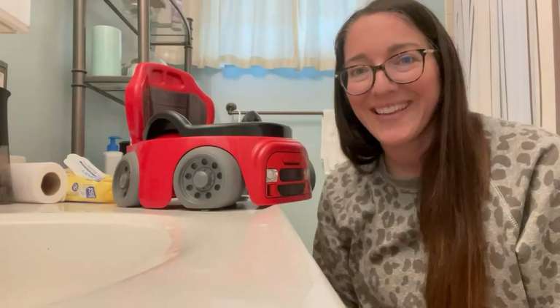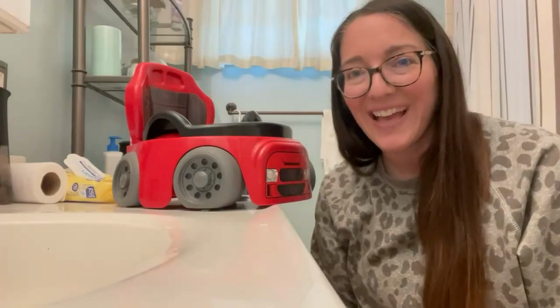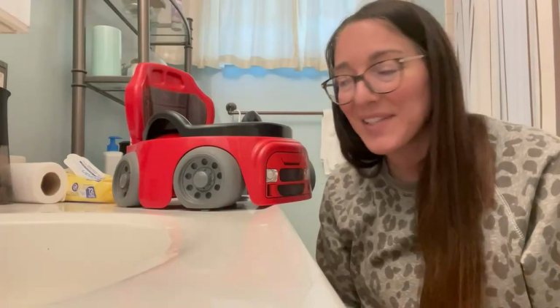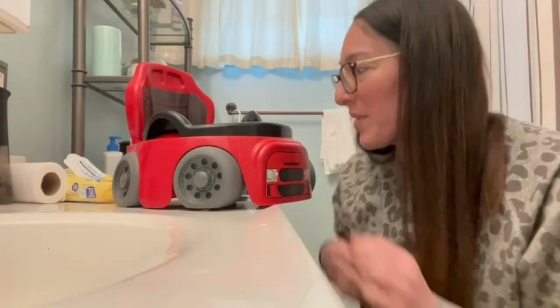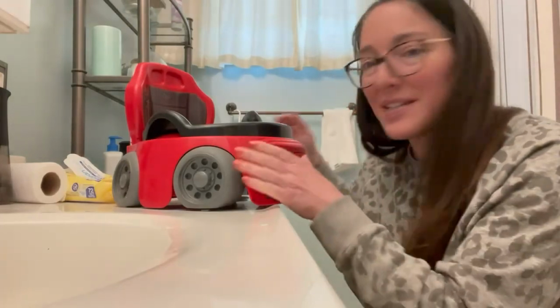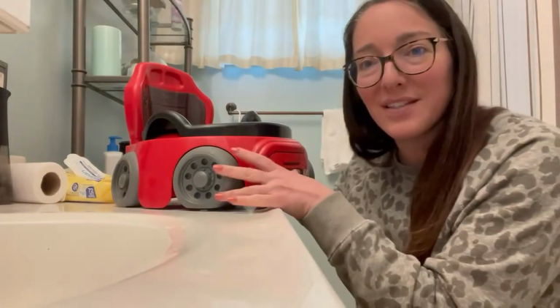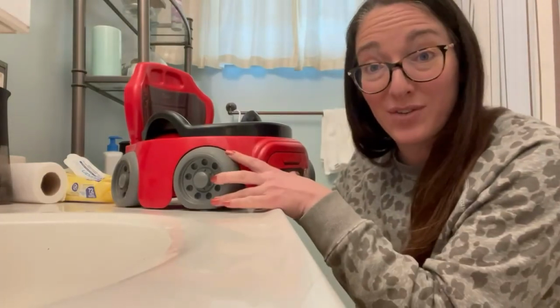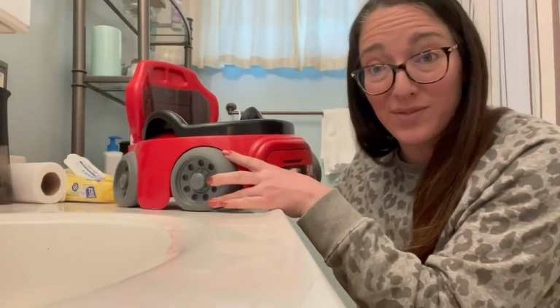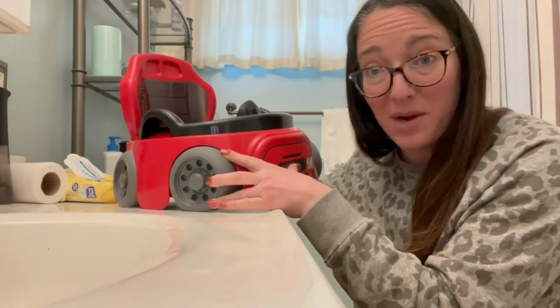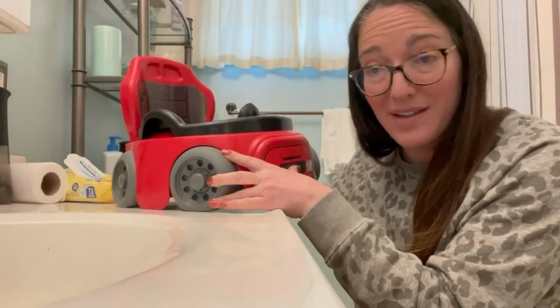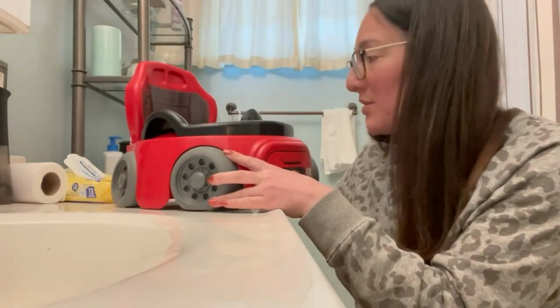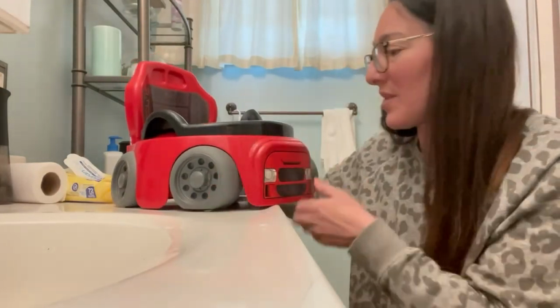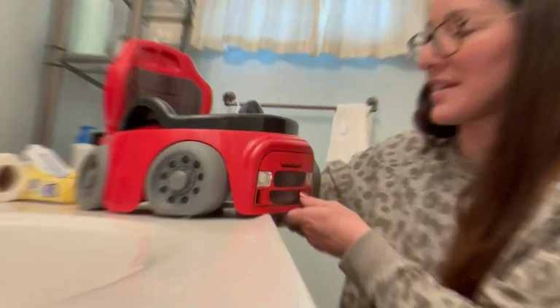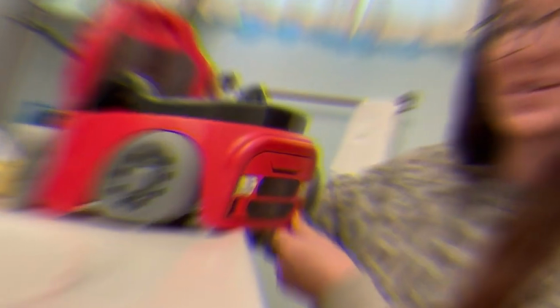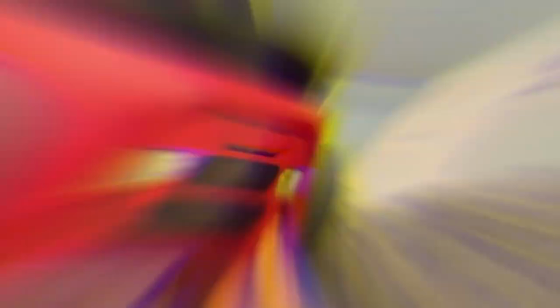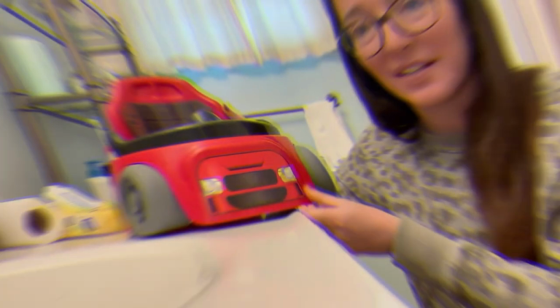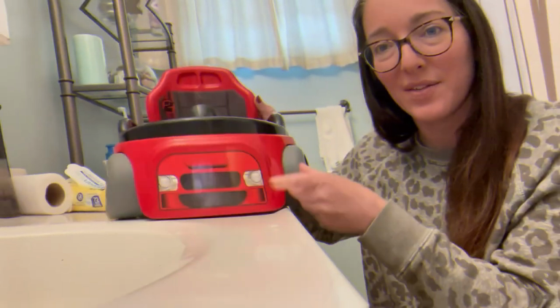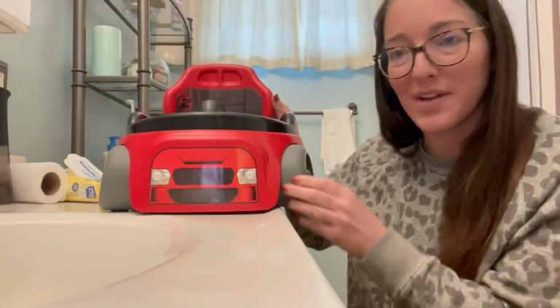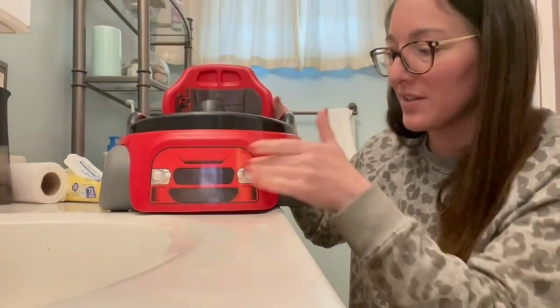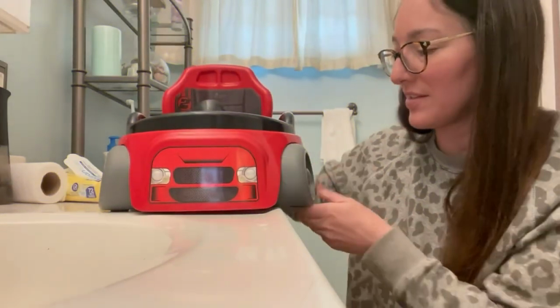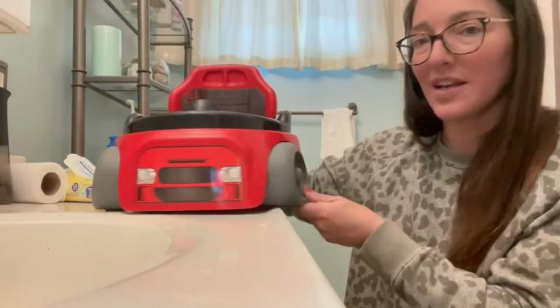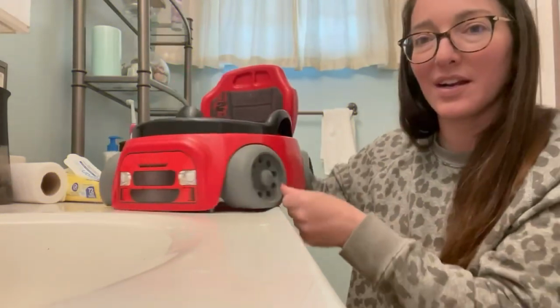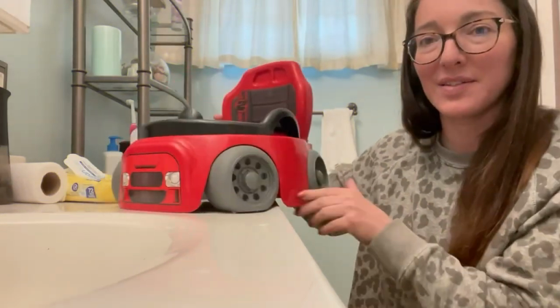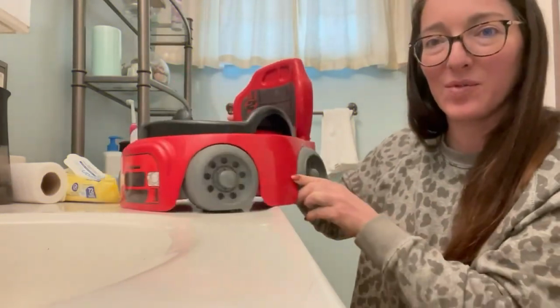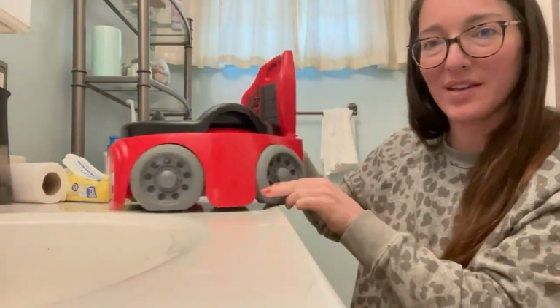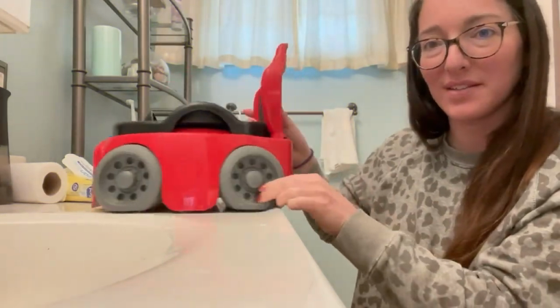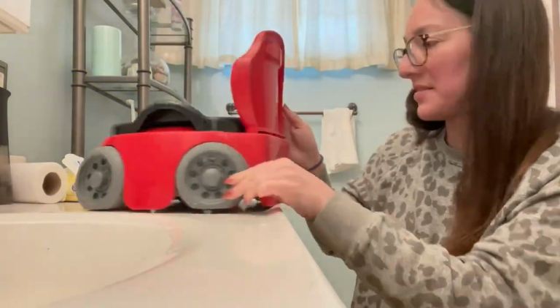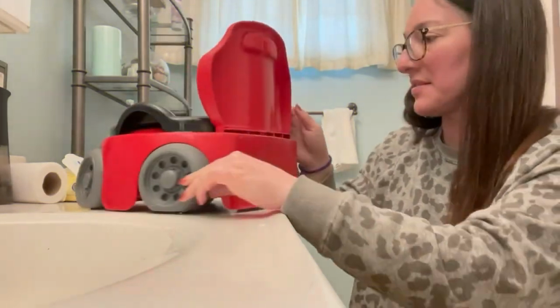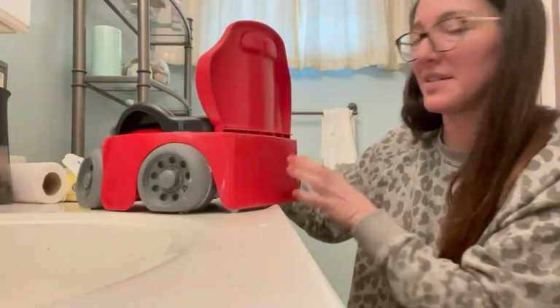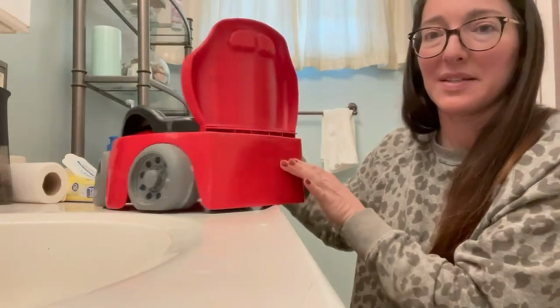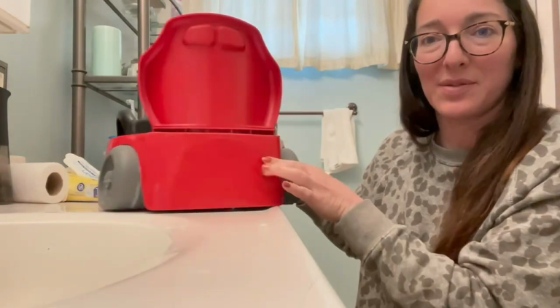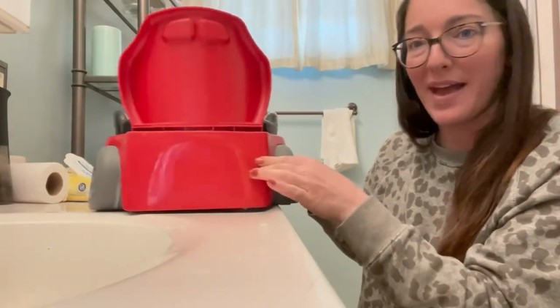Hi, so I wanted to show you this place for potty that we use for our toddler. It's in the front, if you want a look at the sides and back.